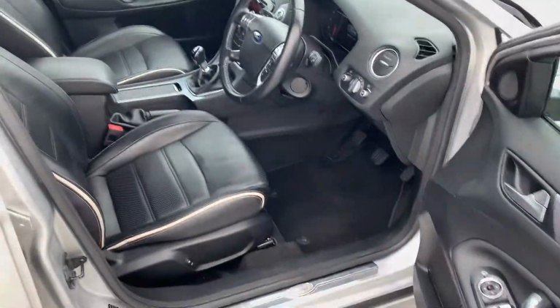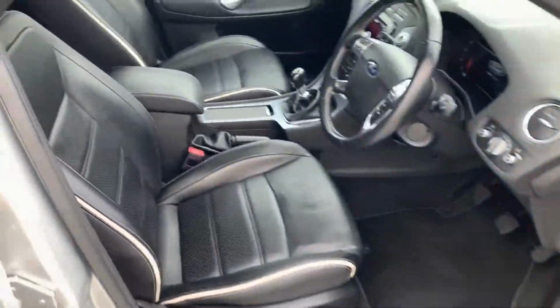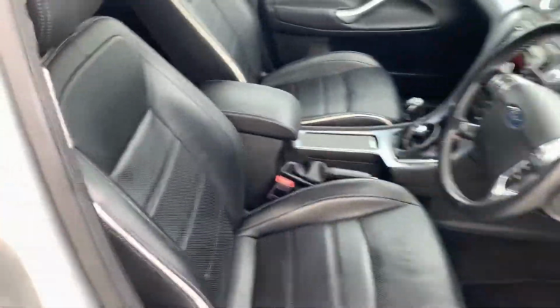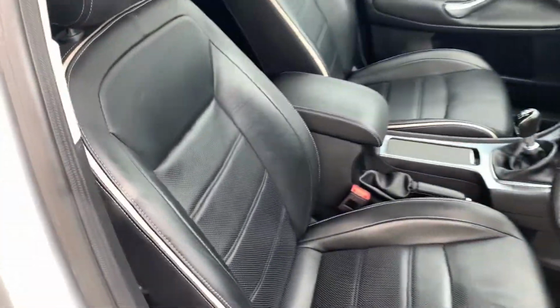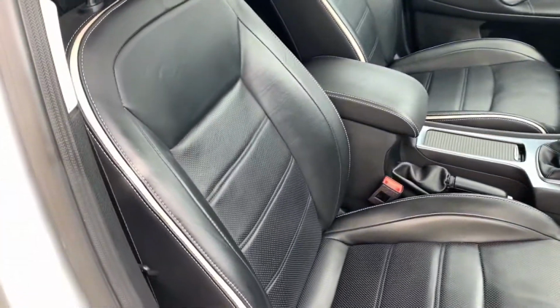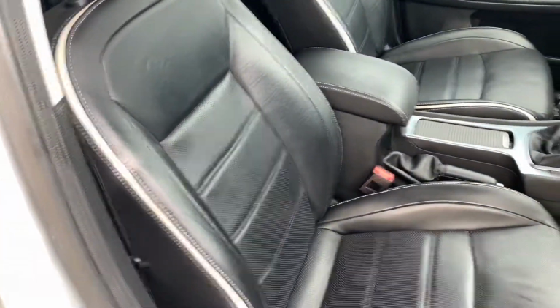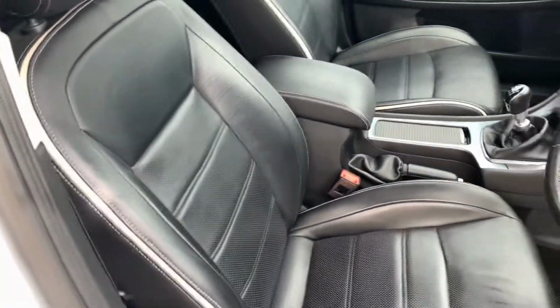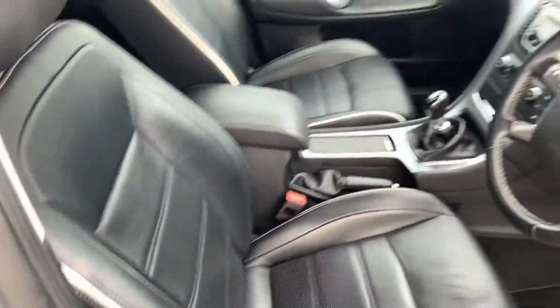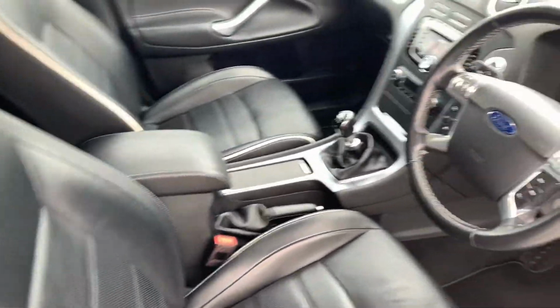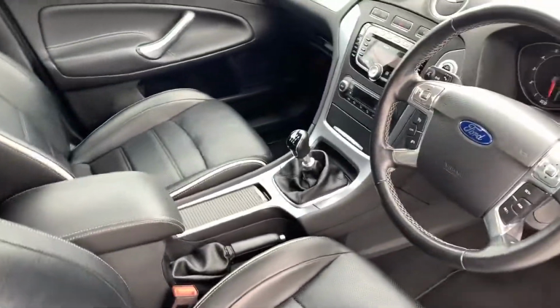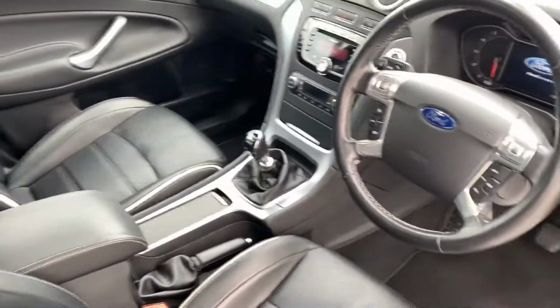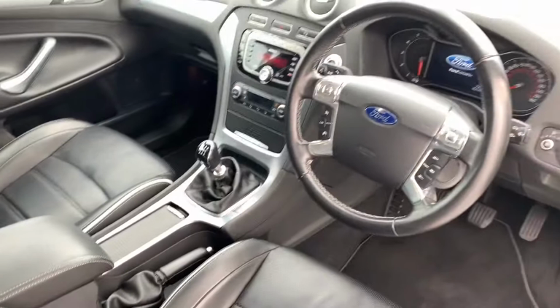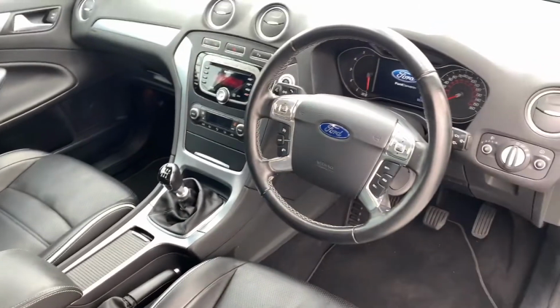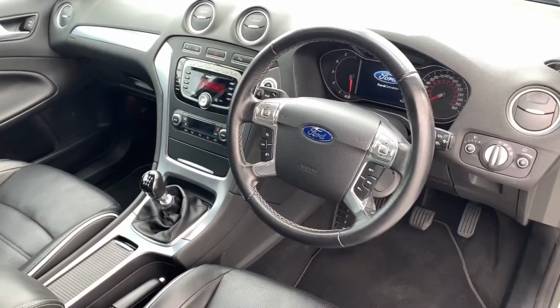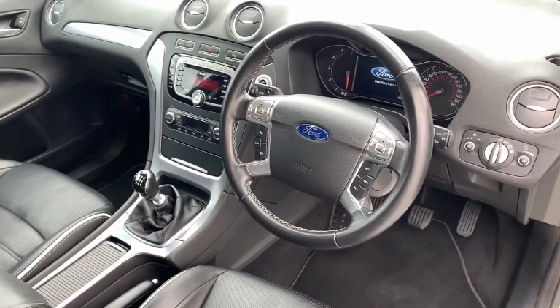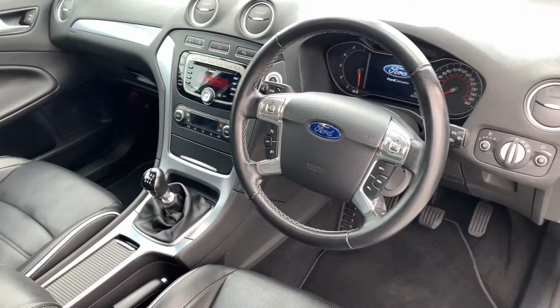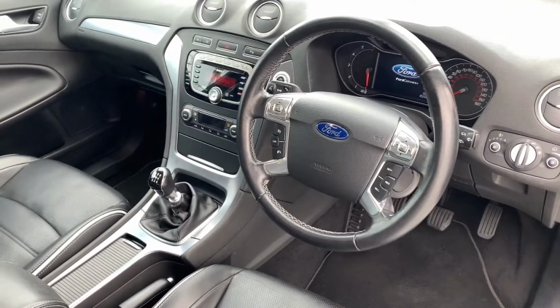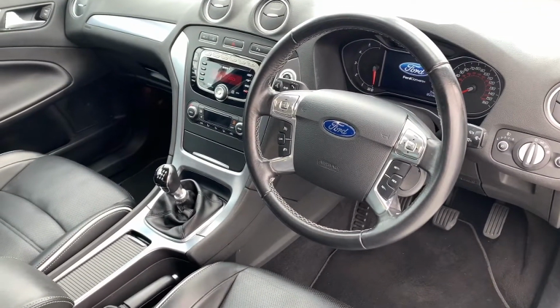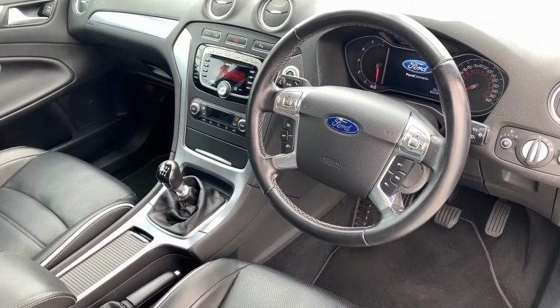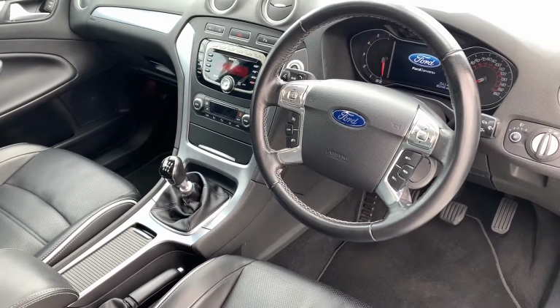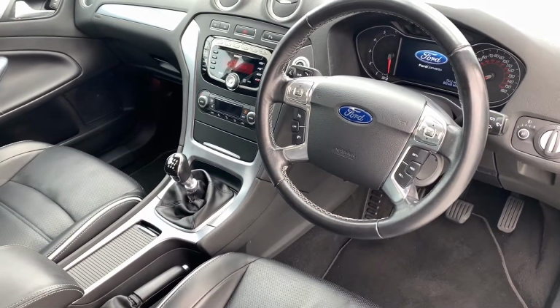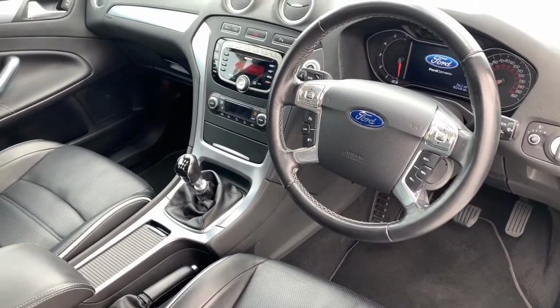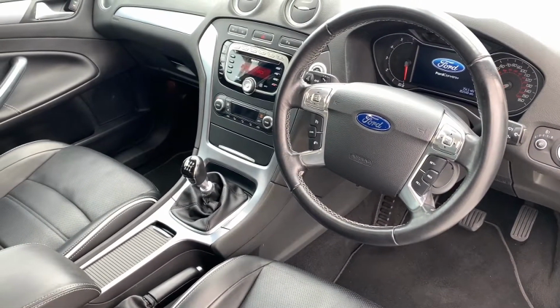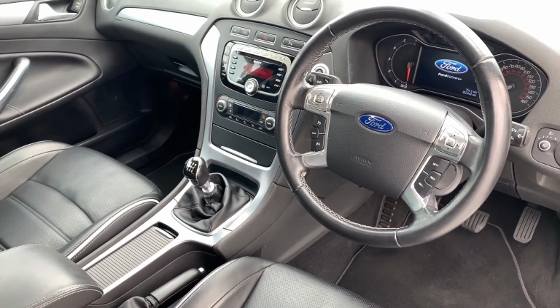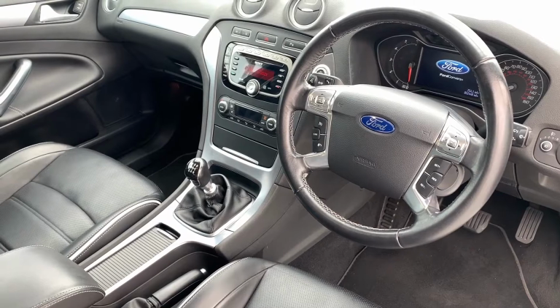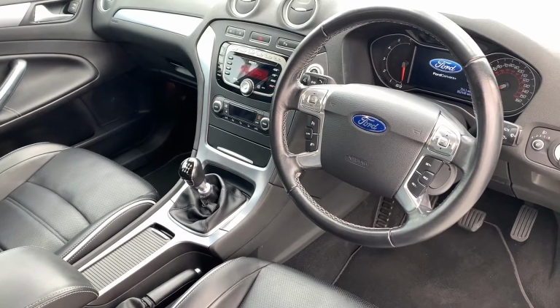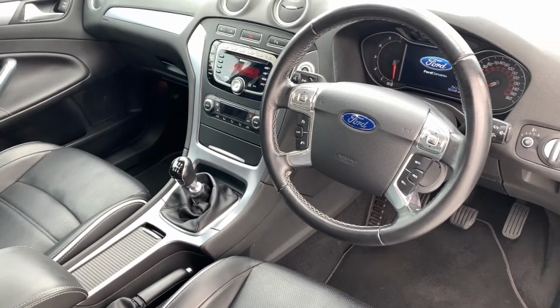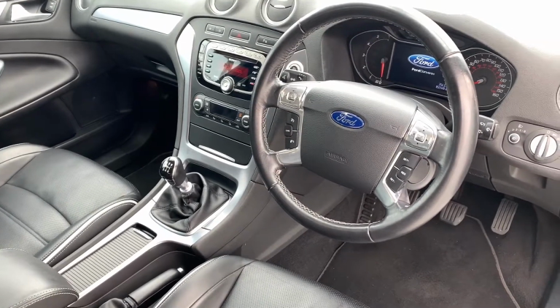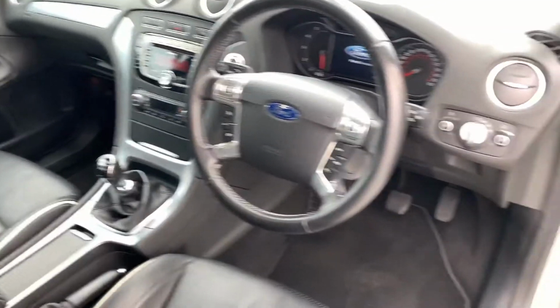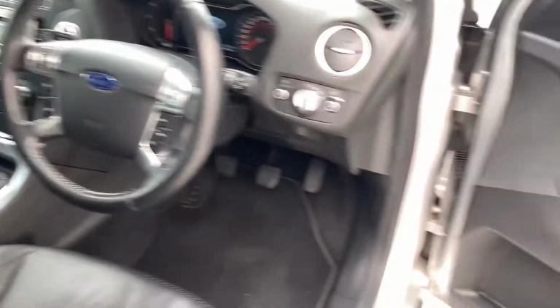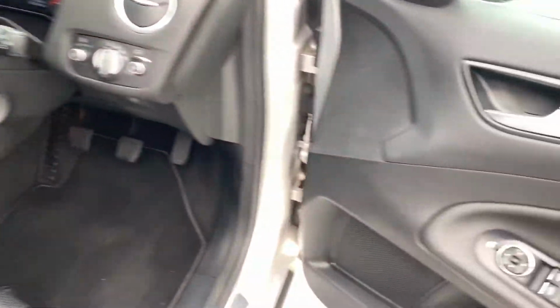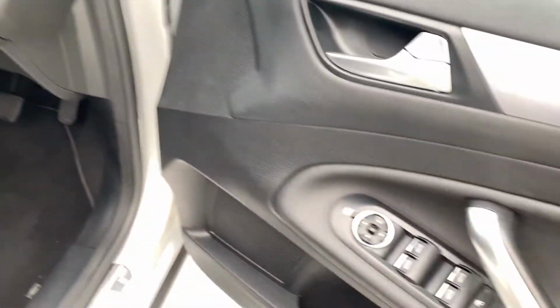Inside you've got heated and cooled leather seats in the front, six speed manual box, steering wheel controls, cruise control, DAB radio, ice cold air conditioning, heated front windscreen, and power fold mirrors too.